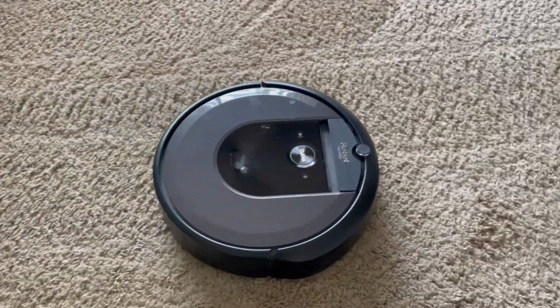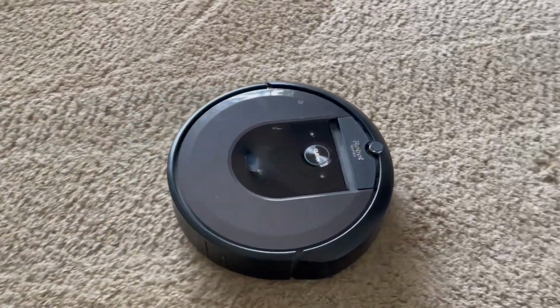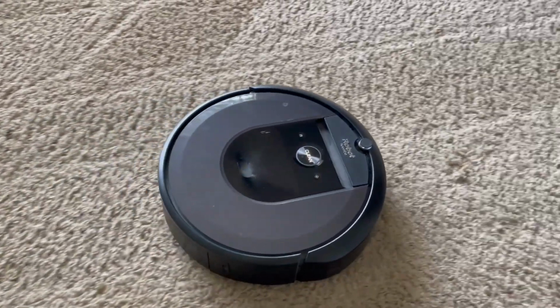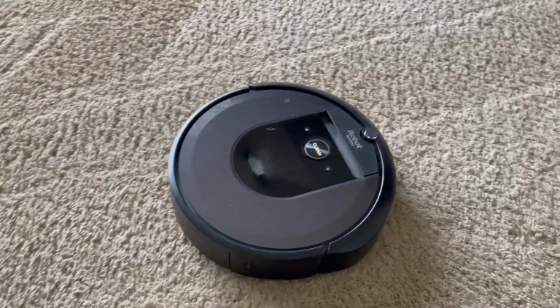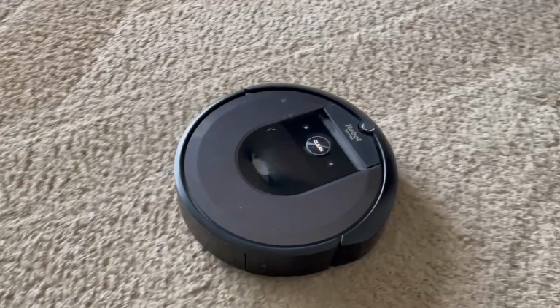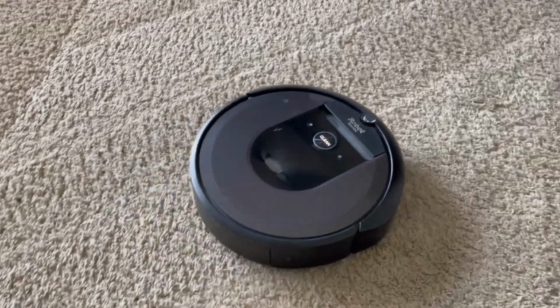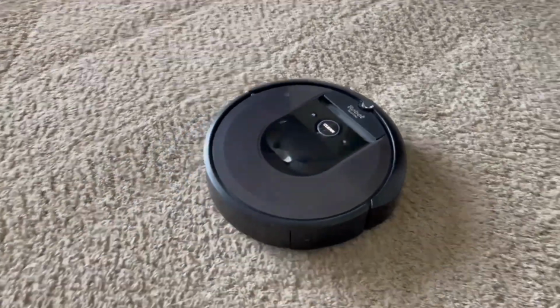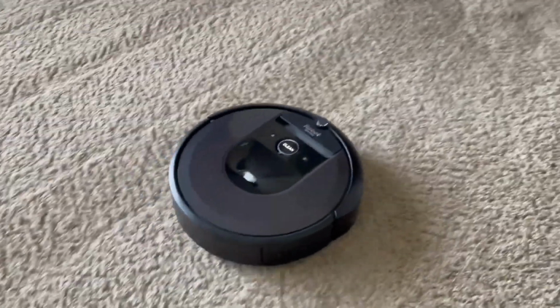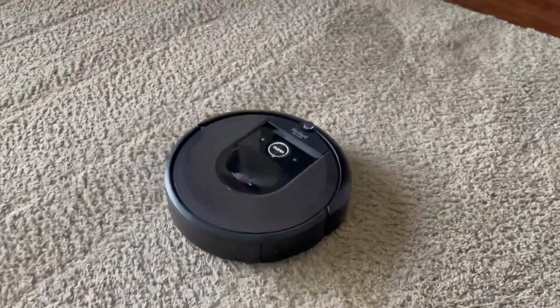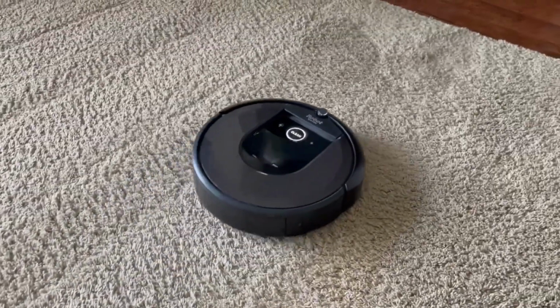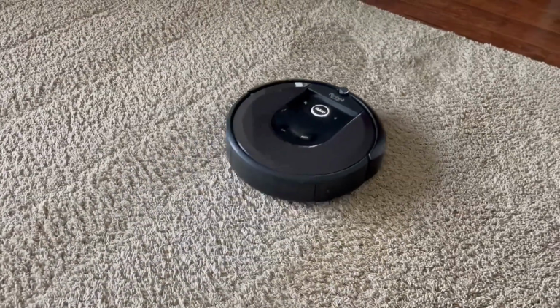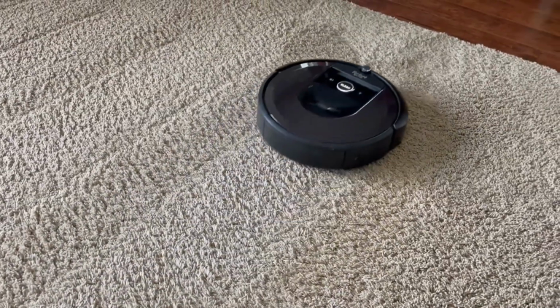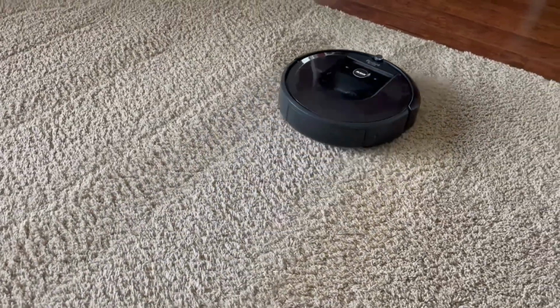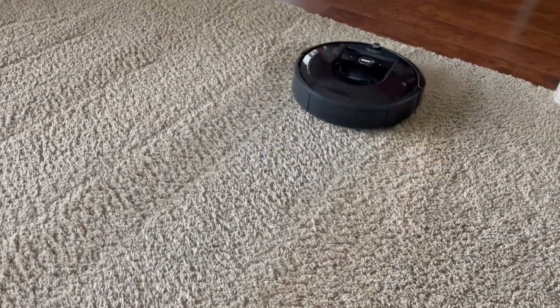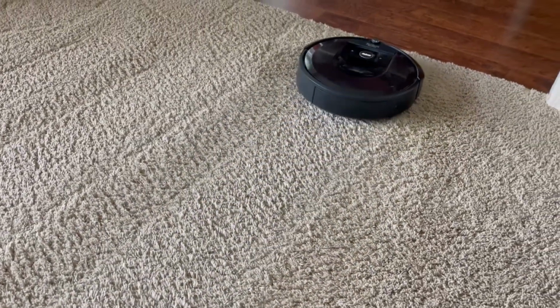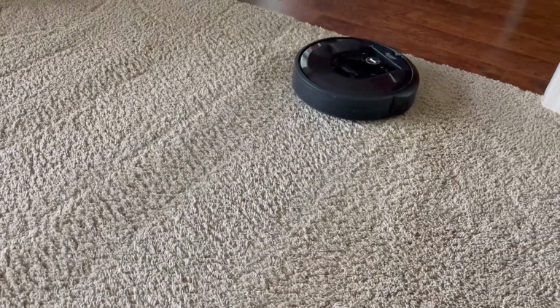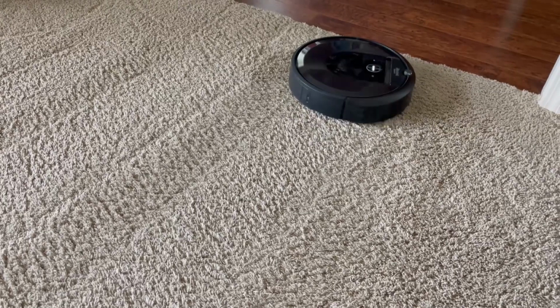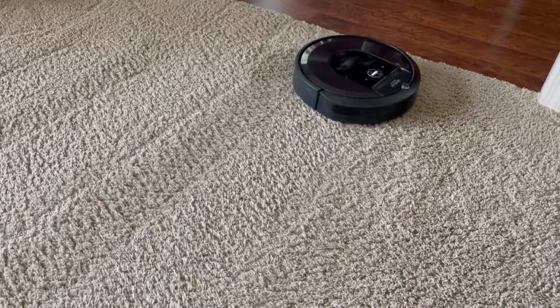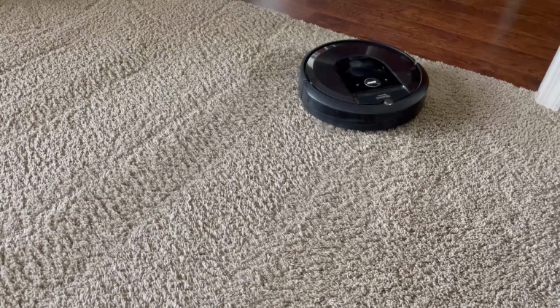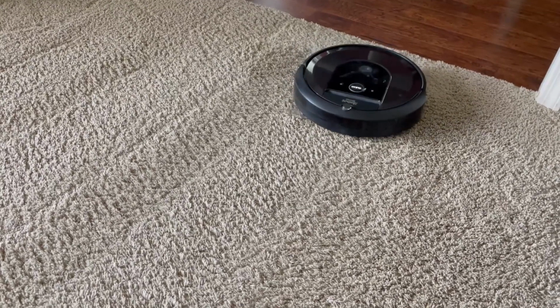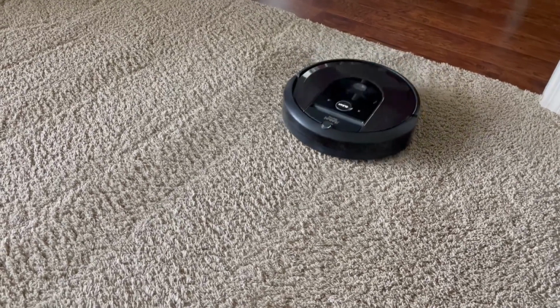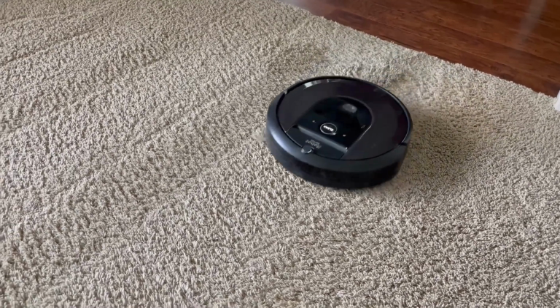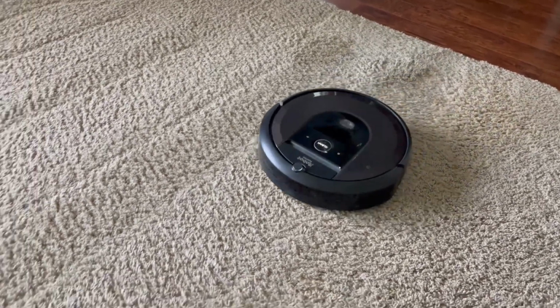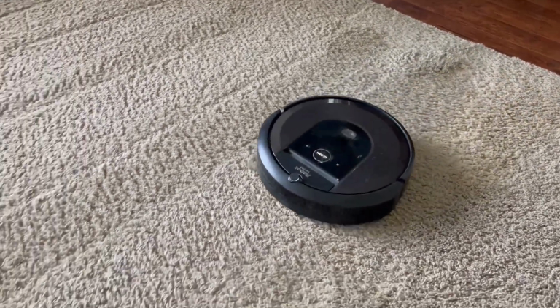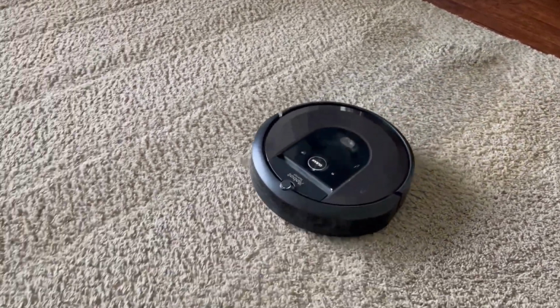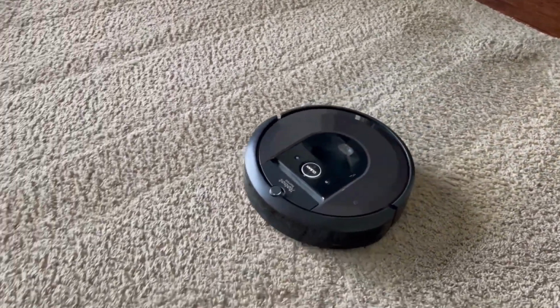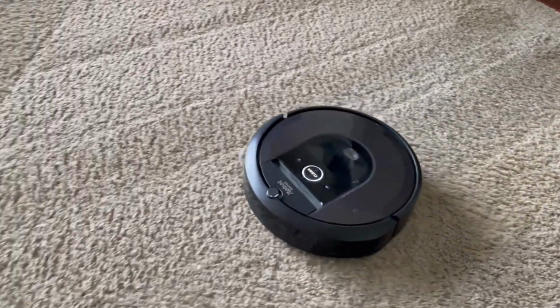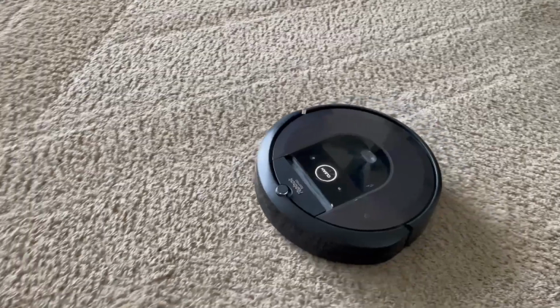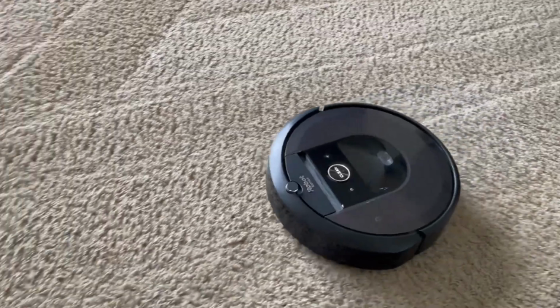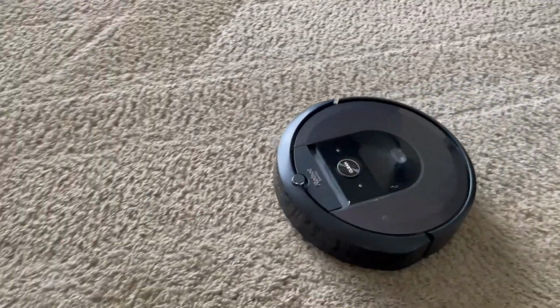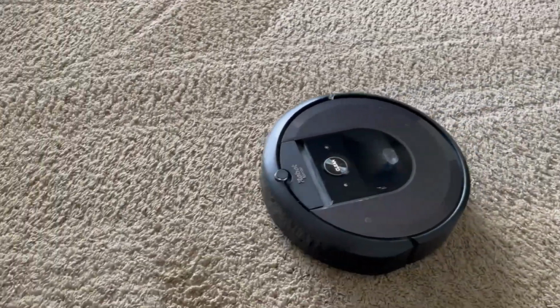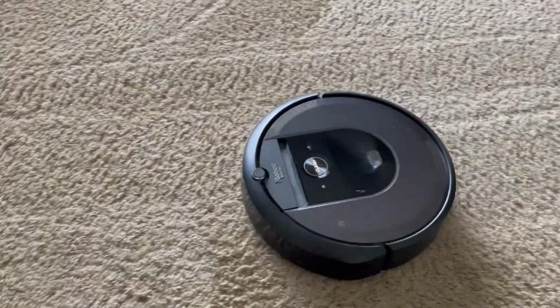All better! I'll probably have a link in the description for the brushes I found useful on Amazon. Thank you so much, have a great day.